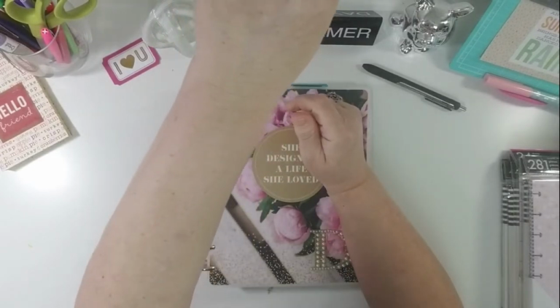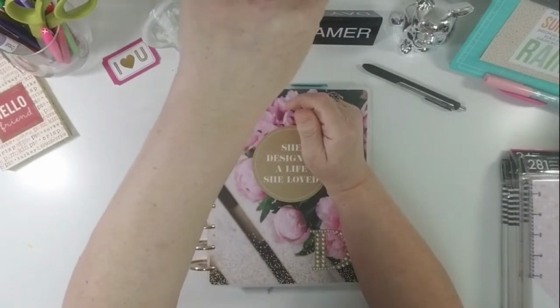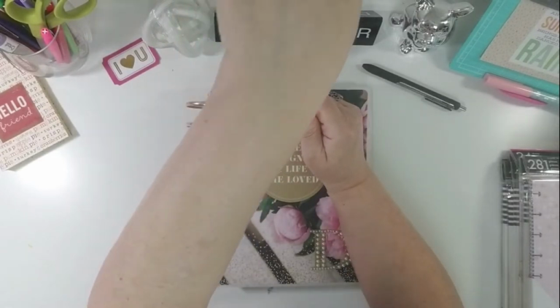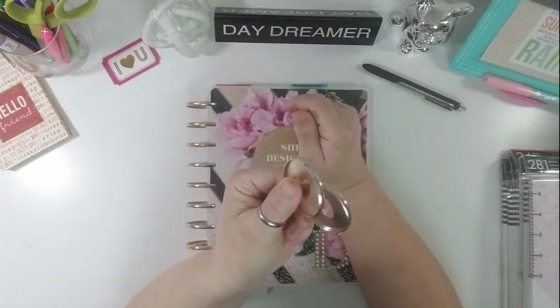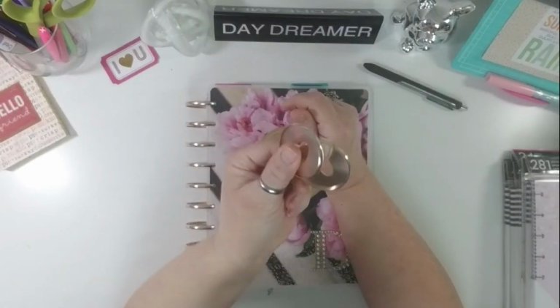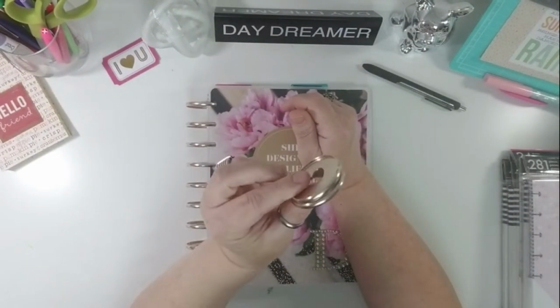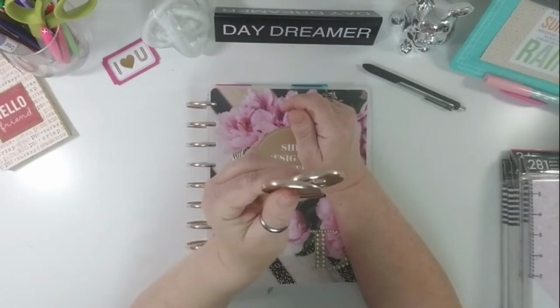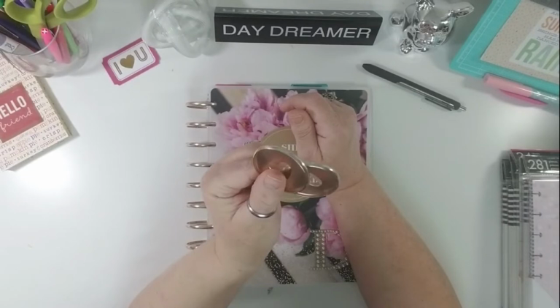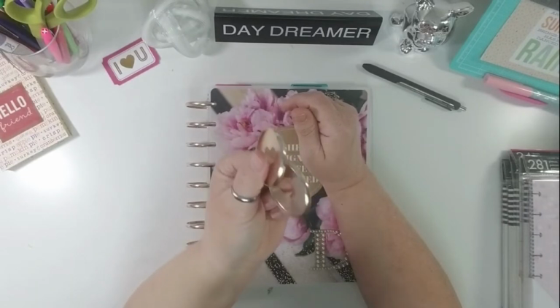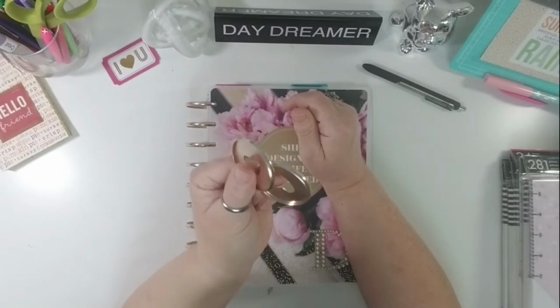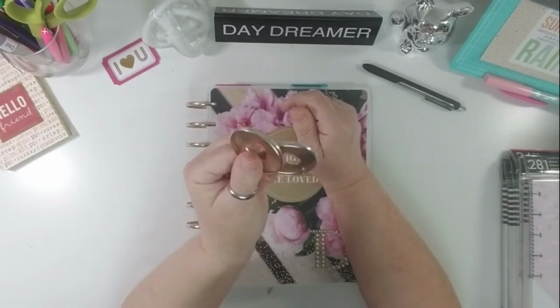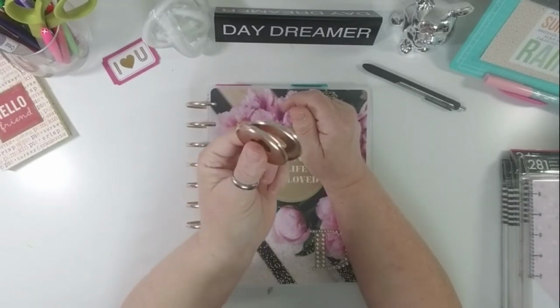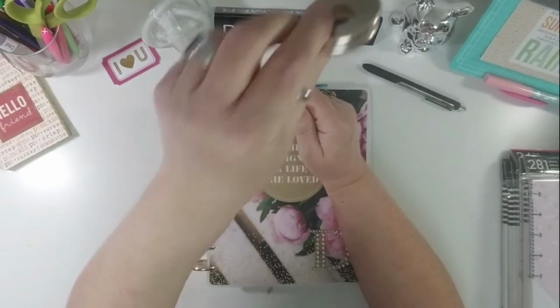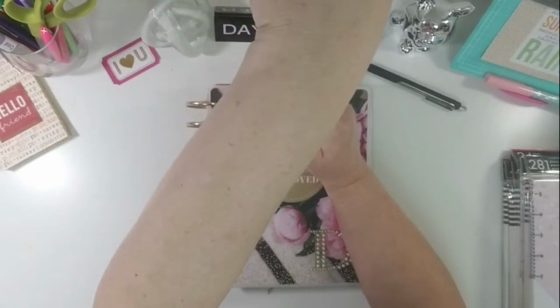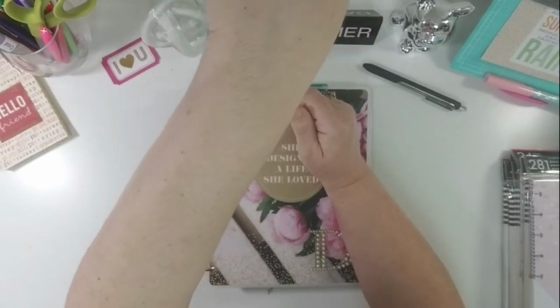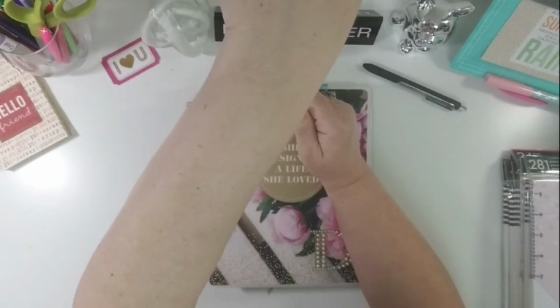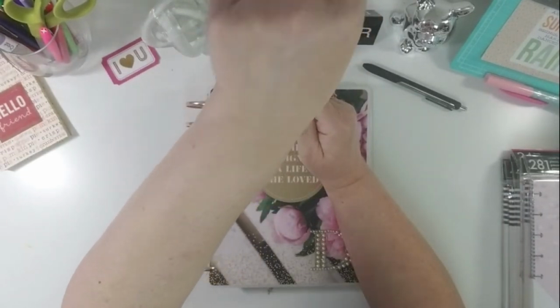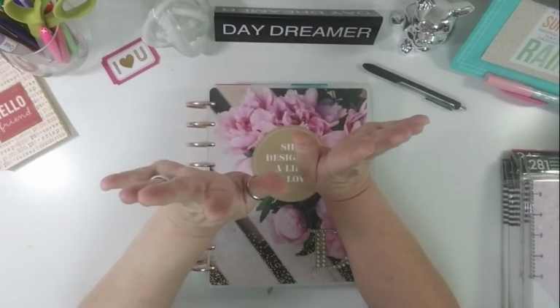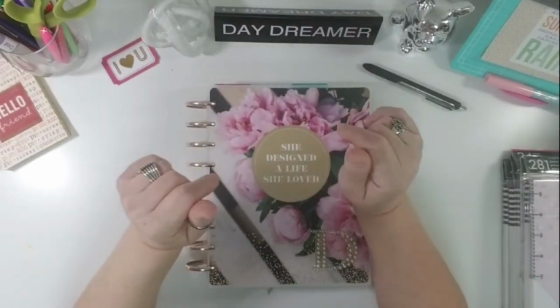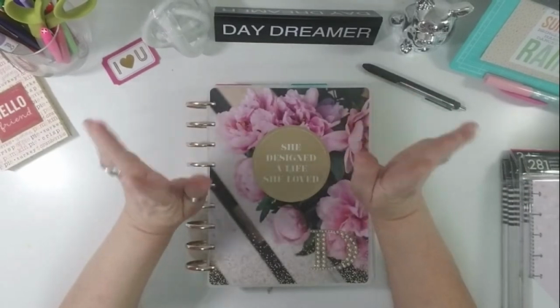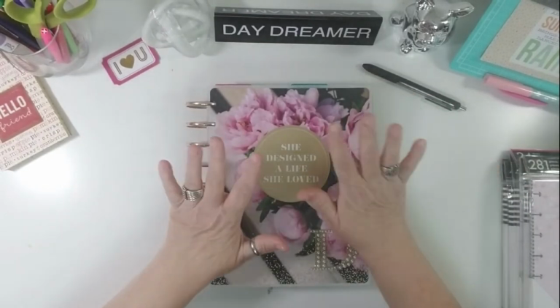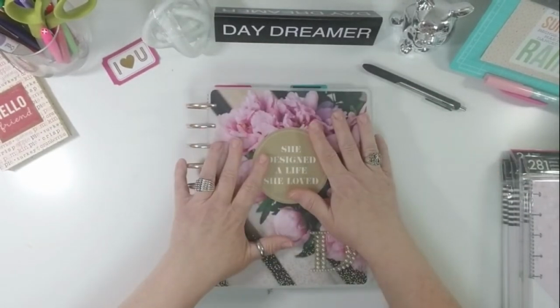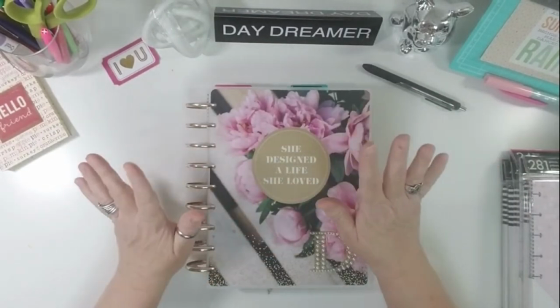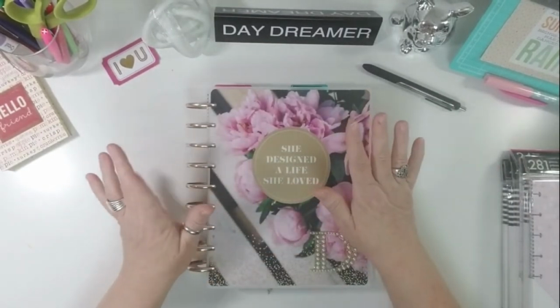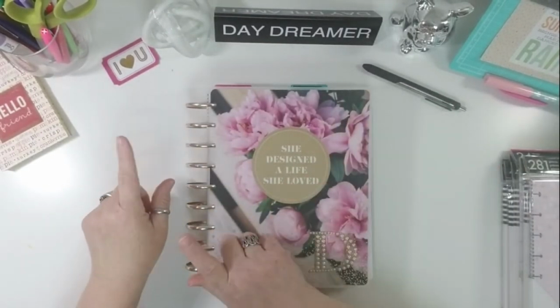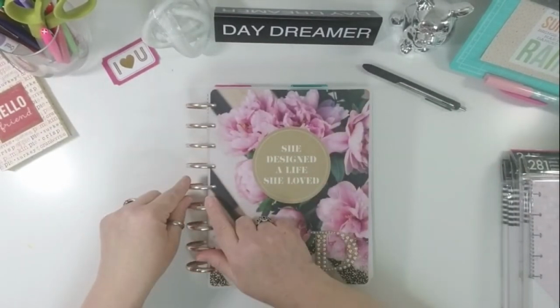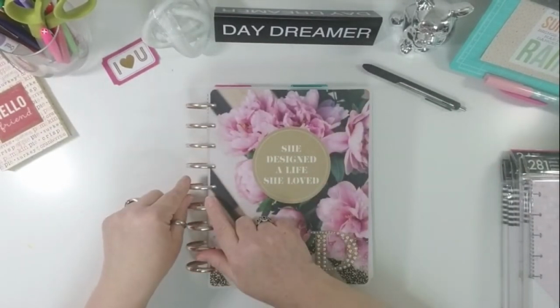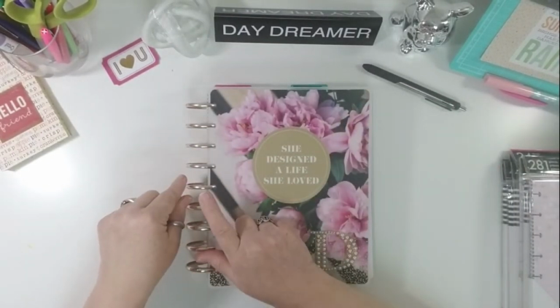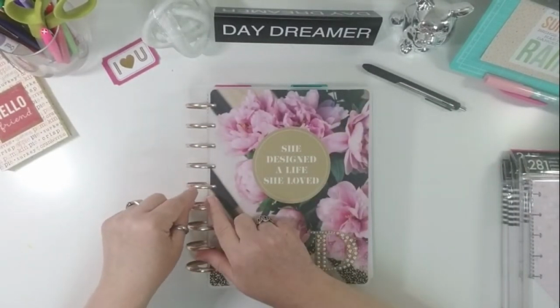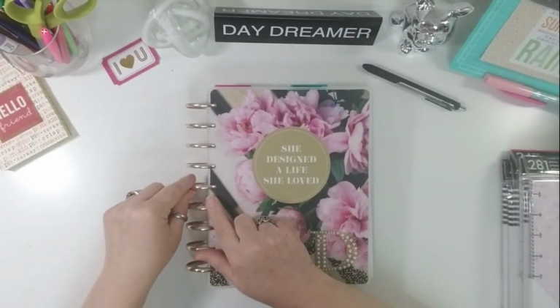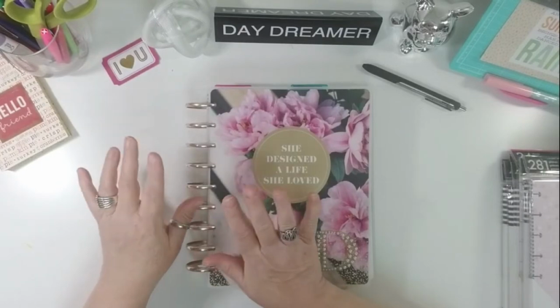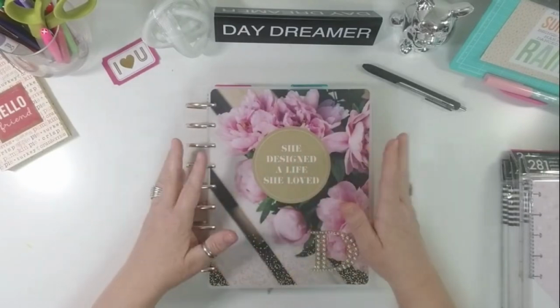I got two extras, so maybe I'll make earrings — planner earrings, who knows. Watch this space; you never know what I'm going to want to create. So I got my metal expanders and they're the rose gold, which I absolutely love.